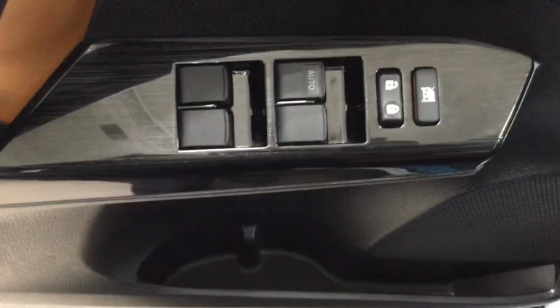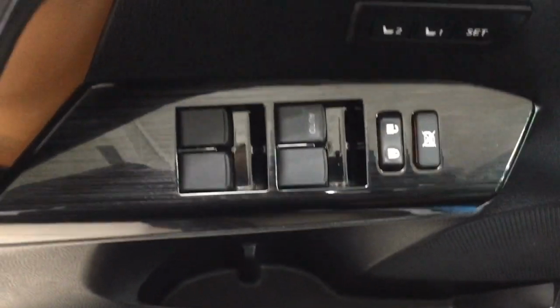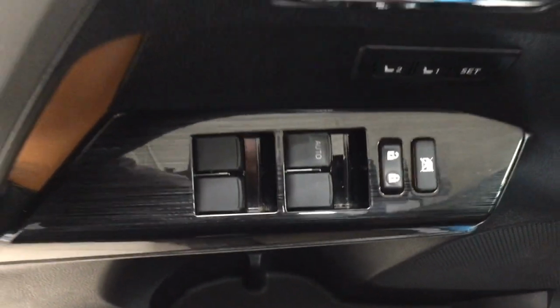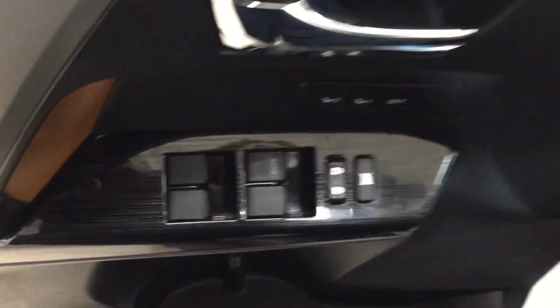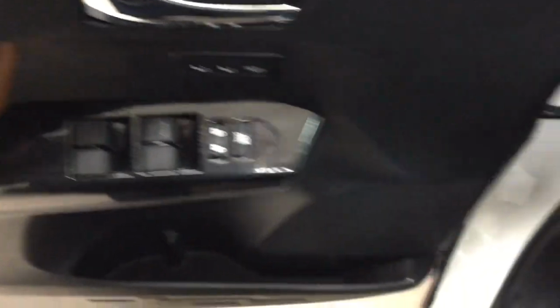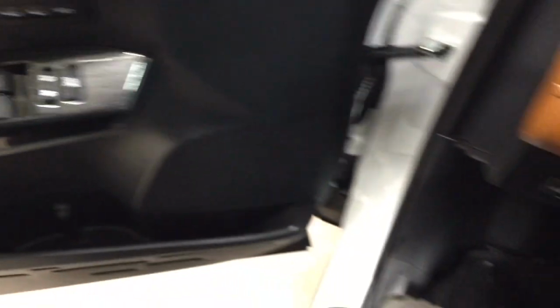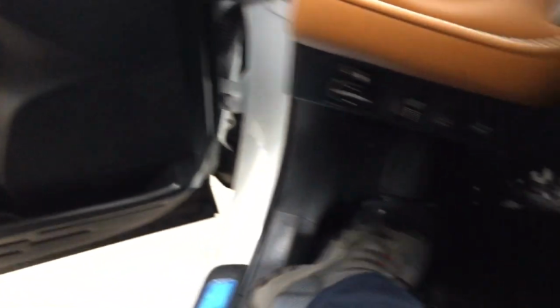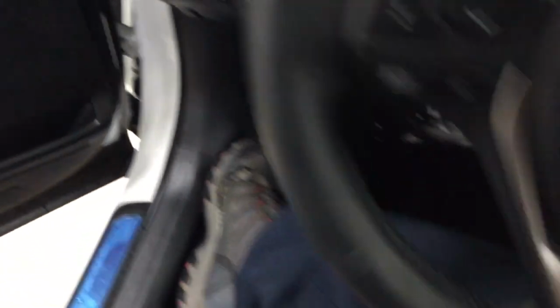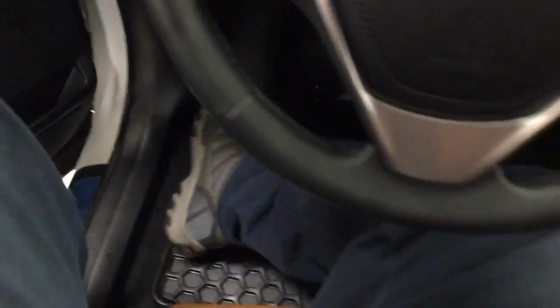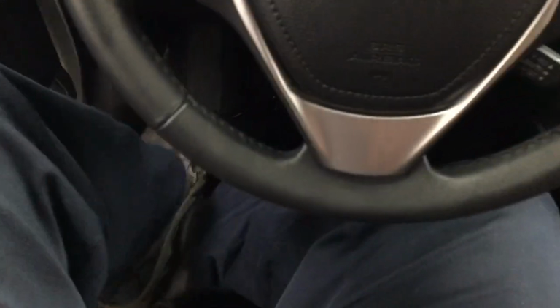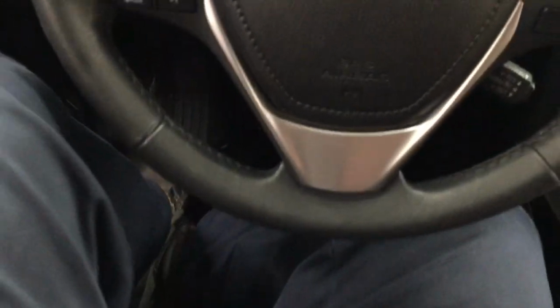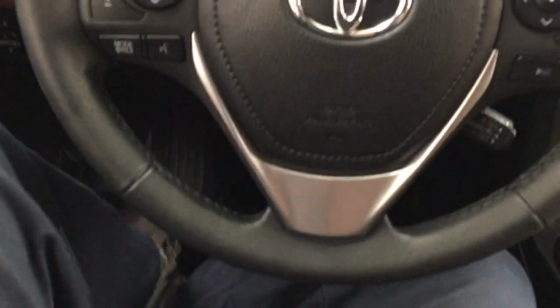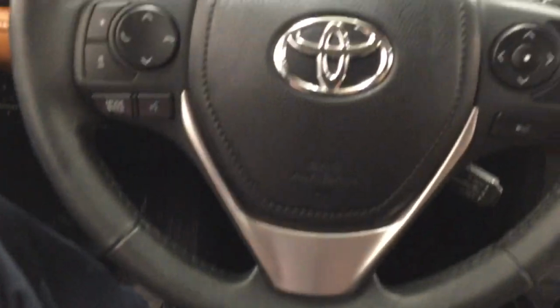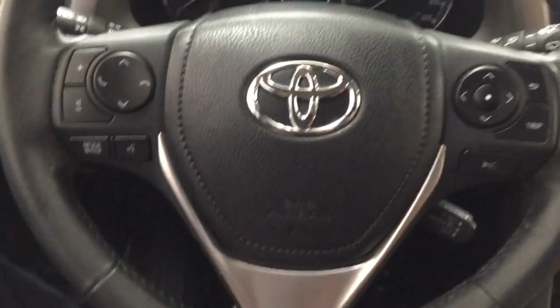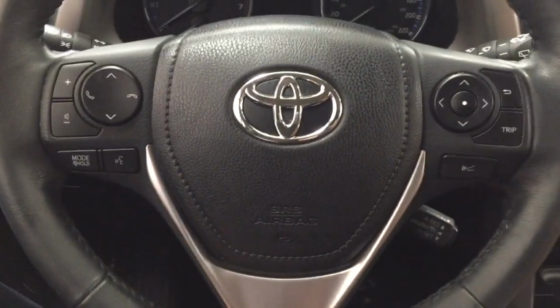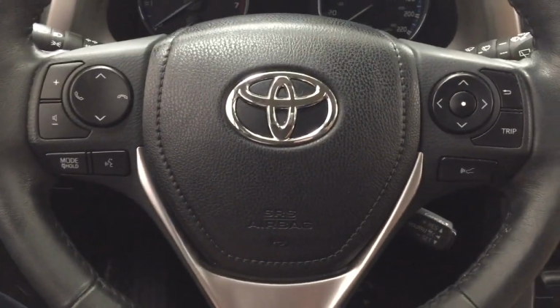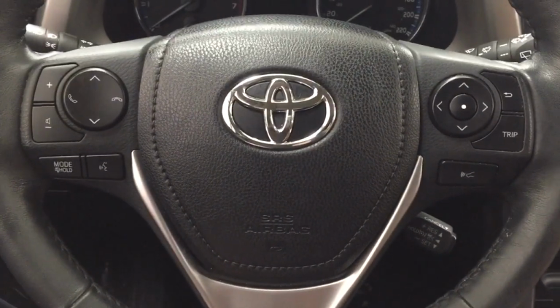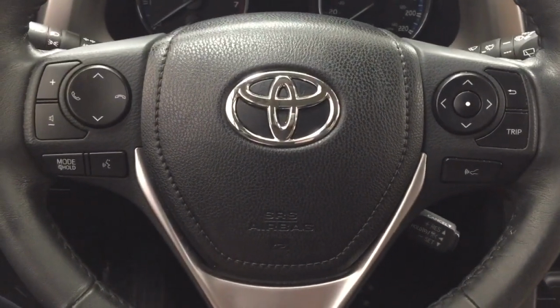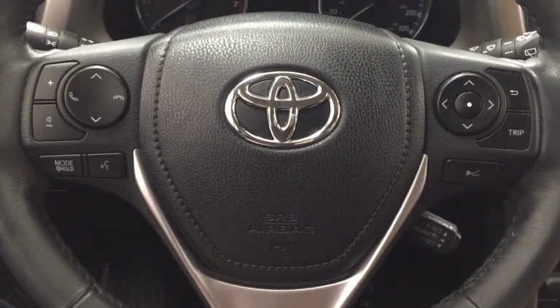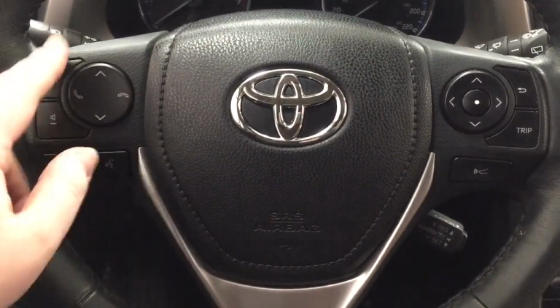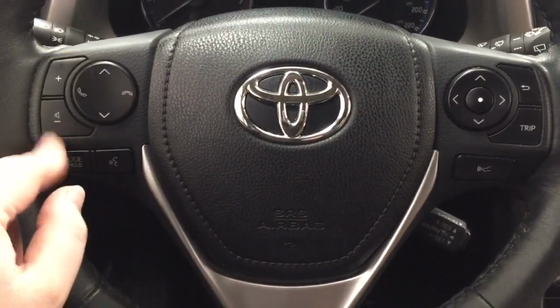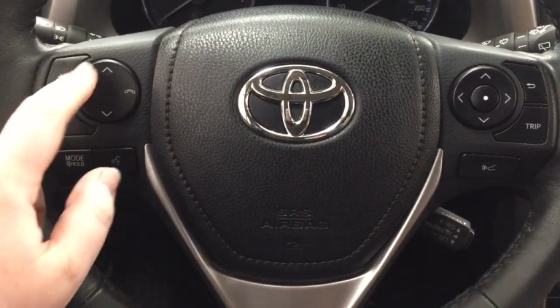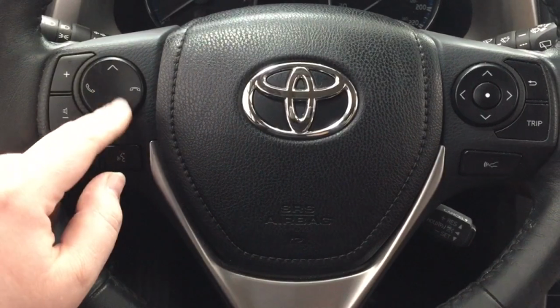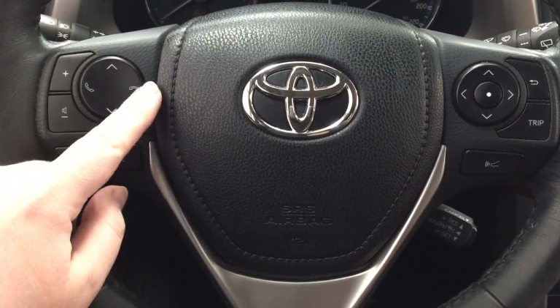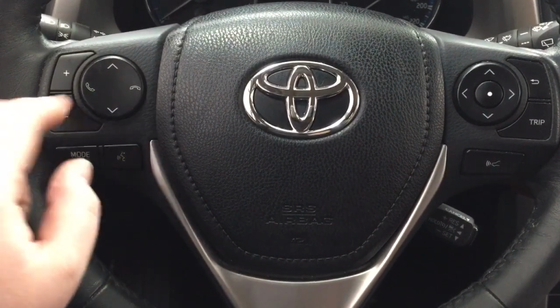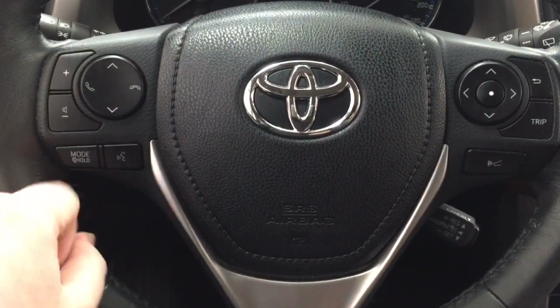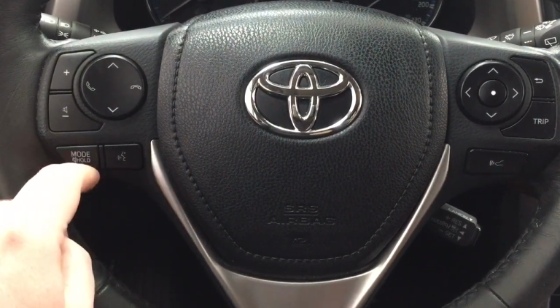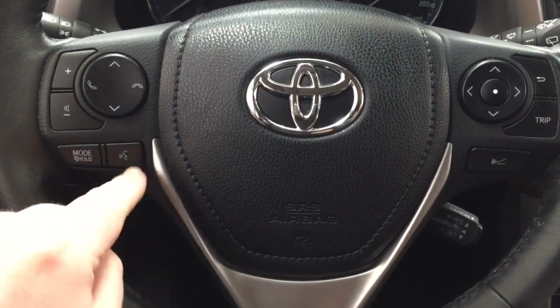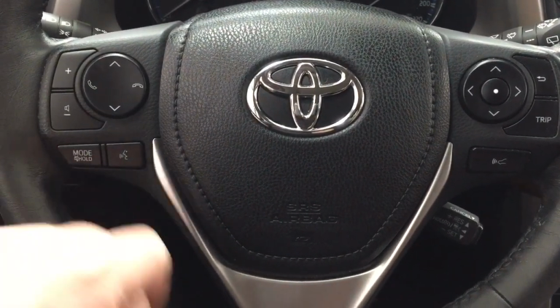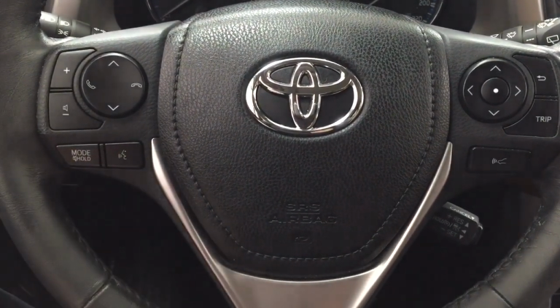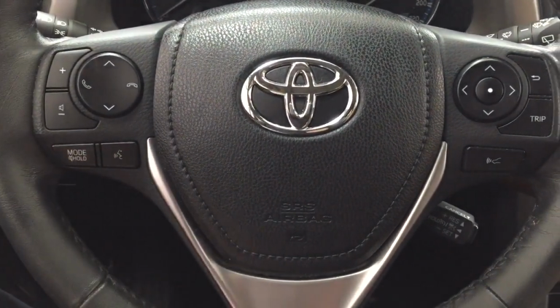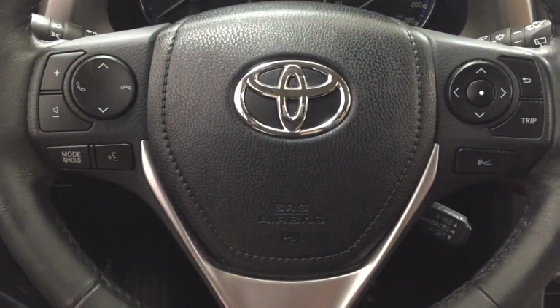You have window locks, power locks, and window controls for your front and rear windows. A couple of the controls you'll find on the steering wheel include volume control, seek function, Bluetooth, mode select, and voice recognition.